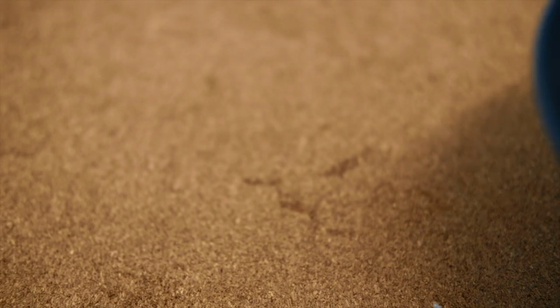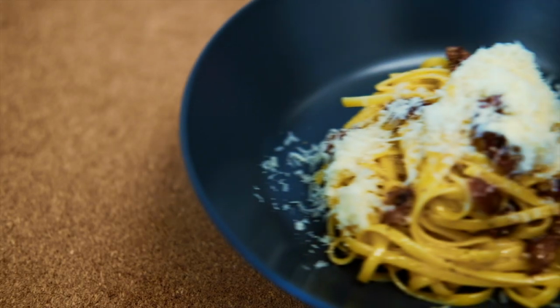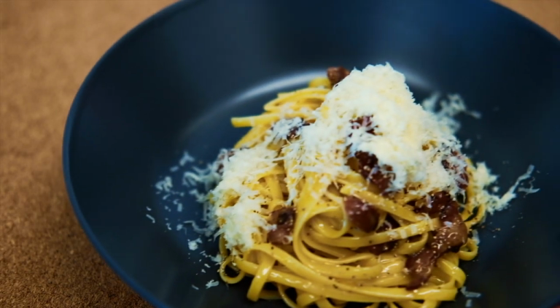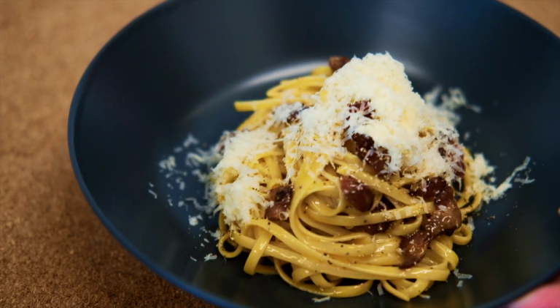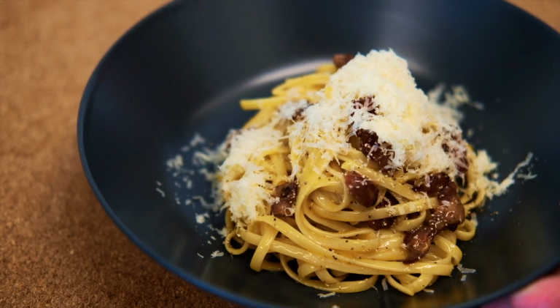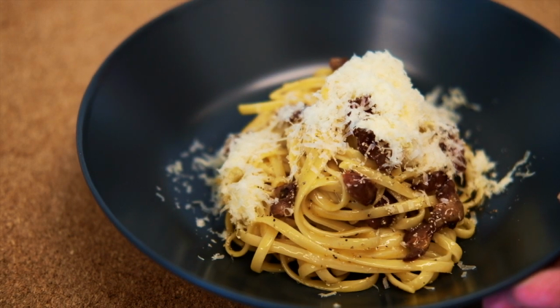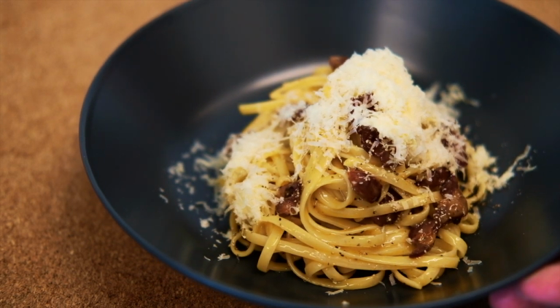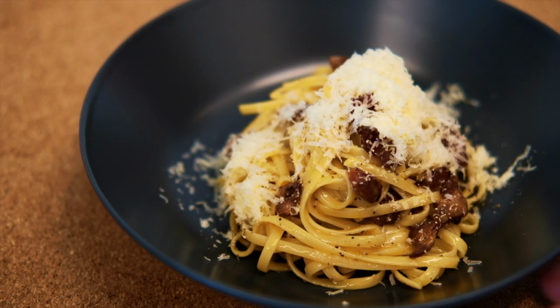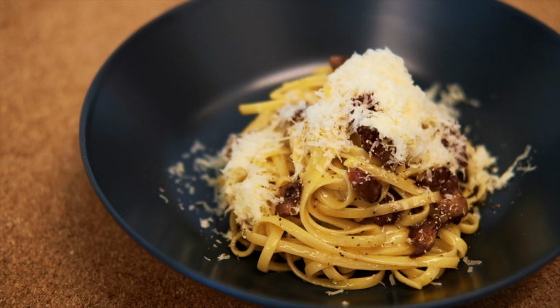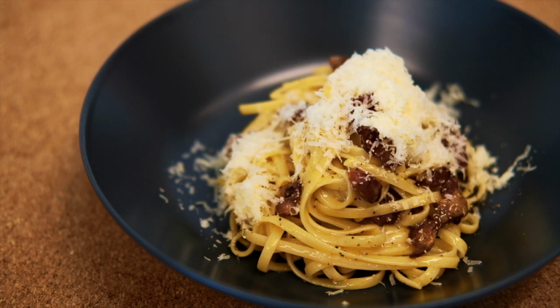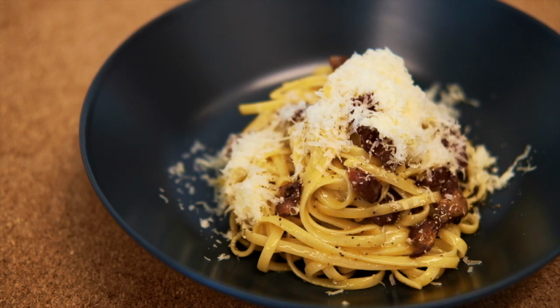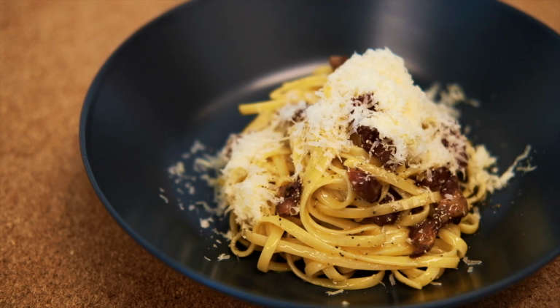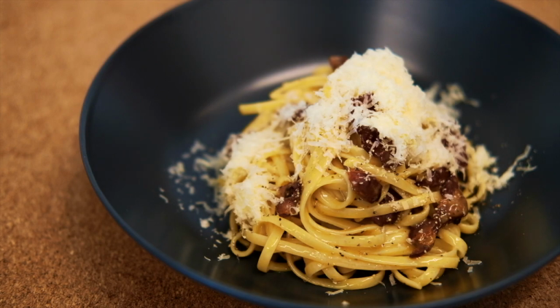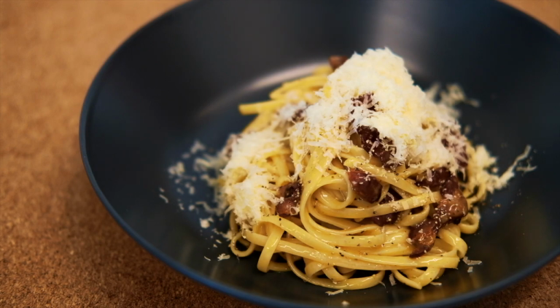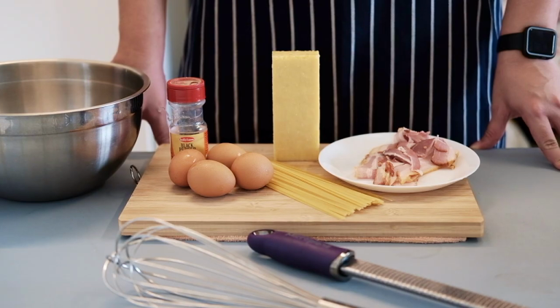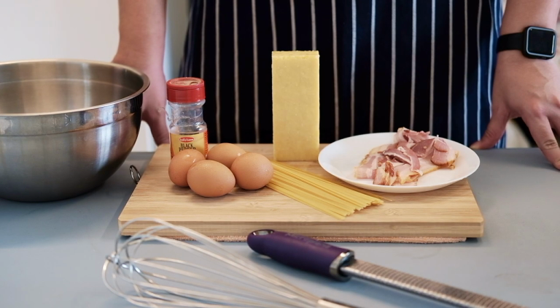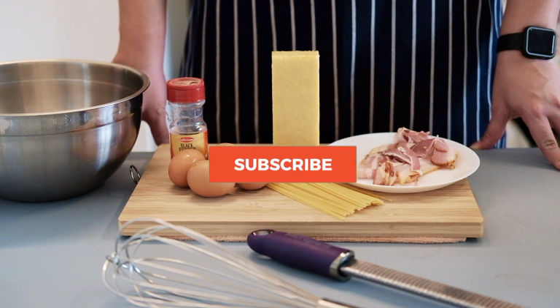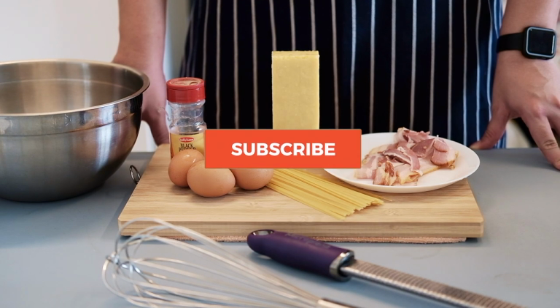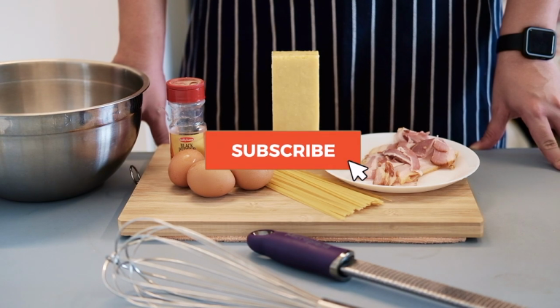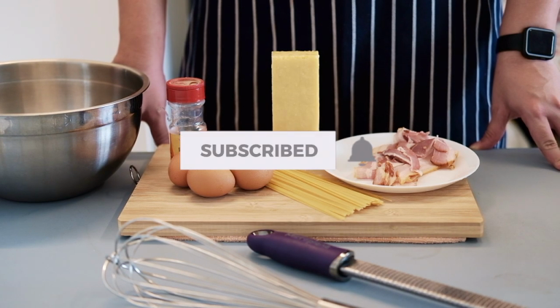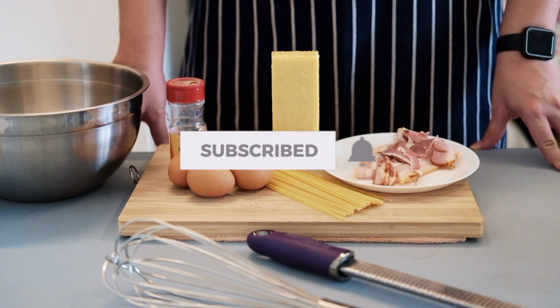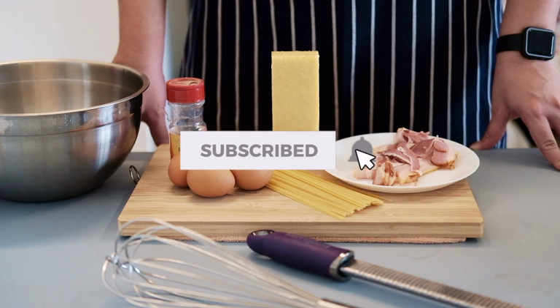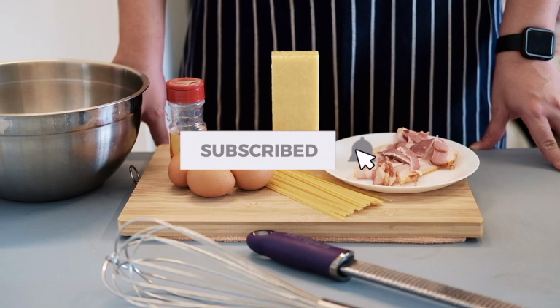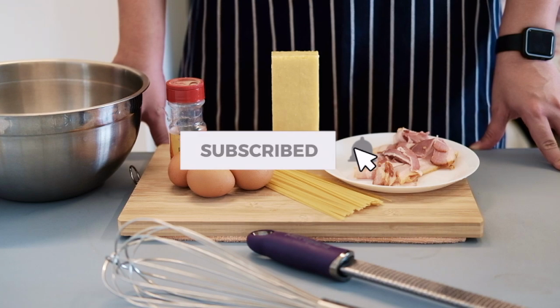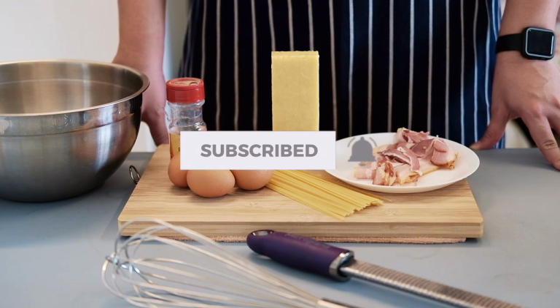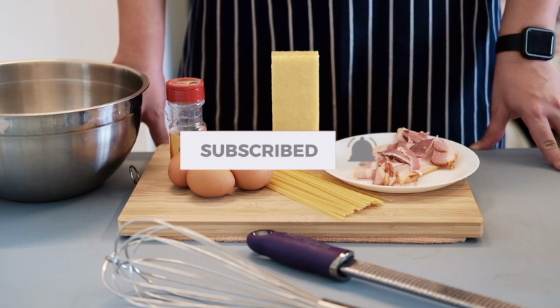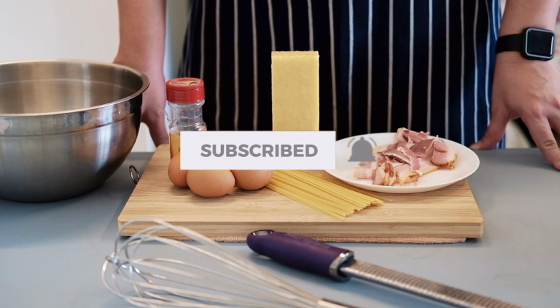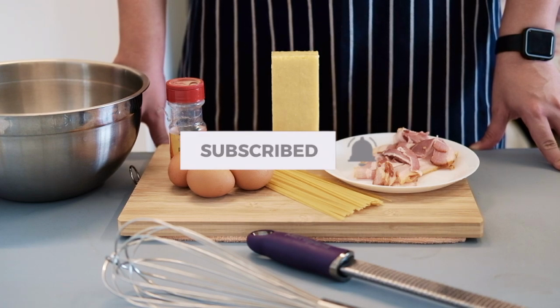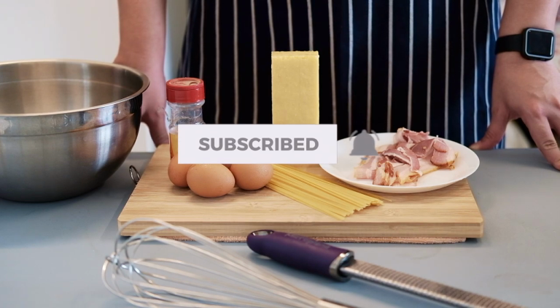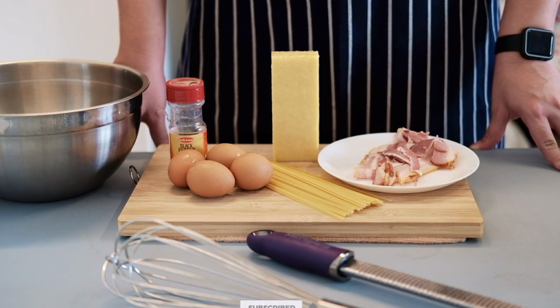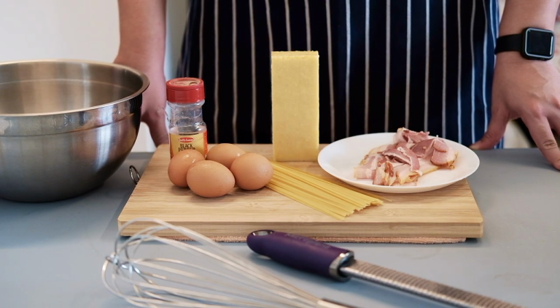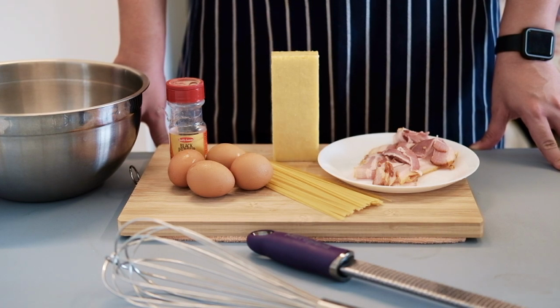Hey, what's up guys, welcome back to the channel! Today we'll be making carbonara. Before we start the video, don't forget to hit the subscribe button and the bell notification icon for more future videos to come.